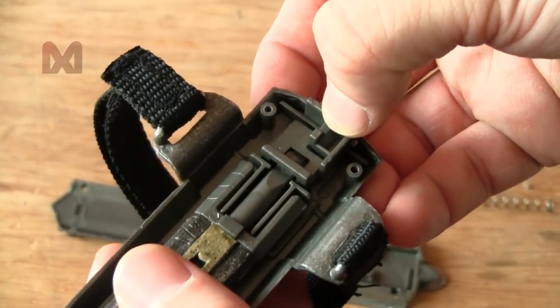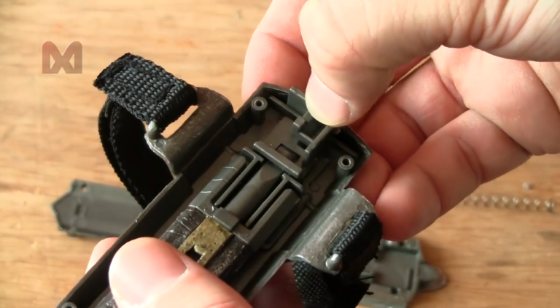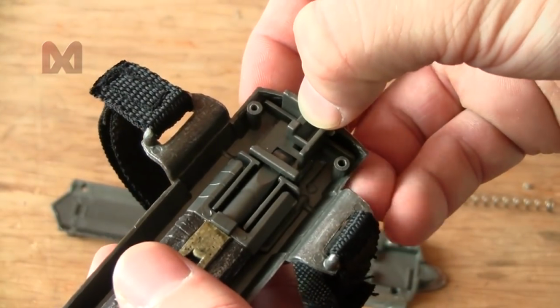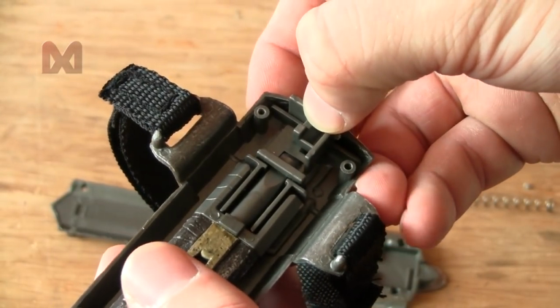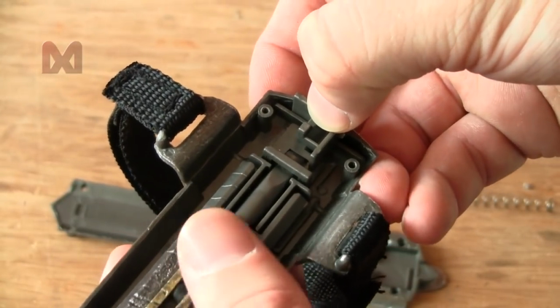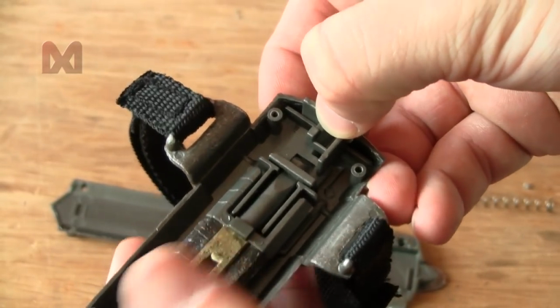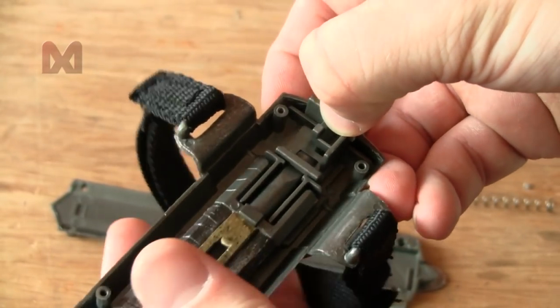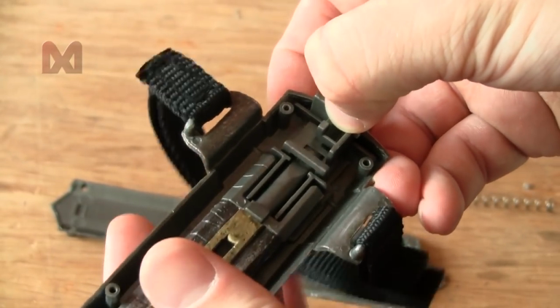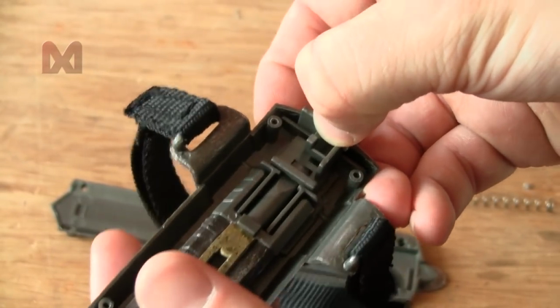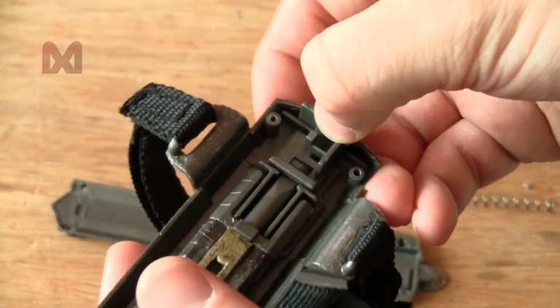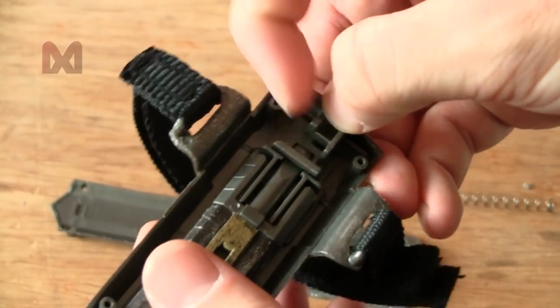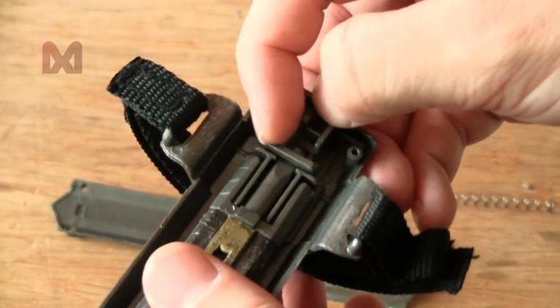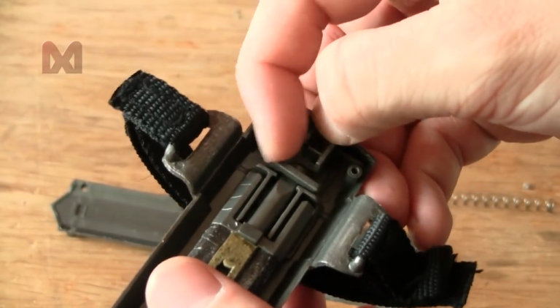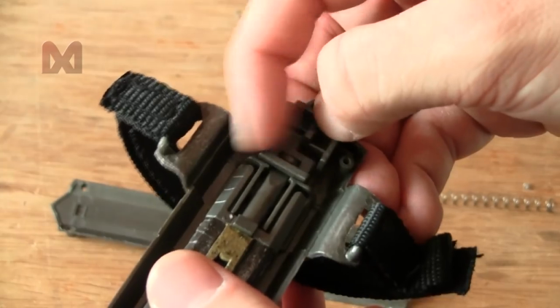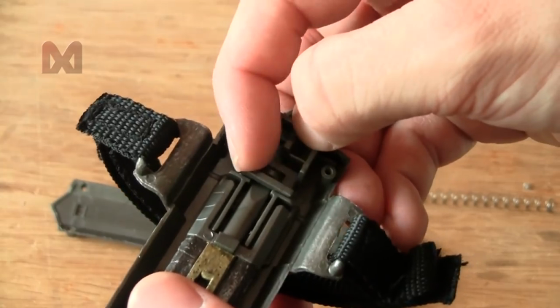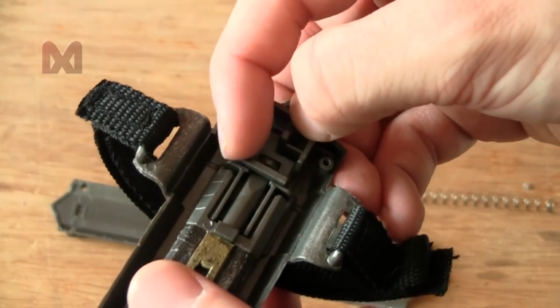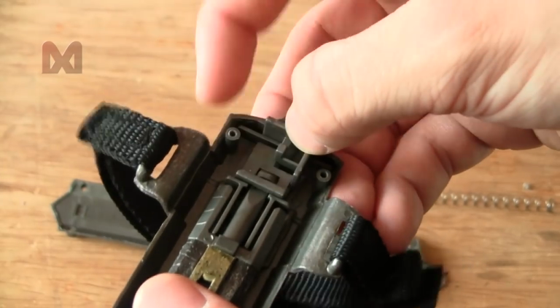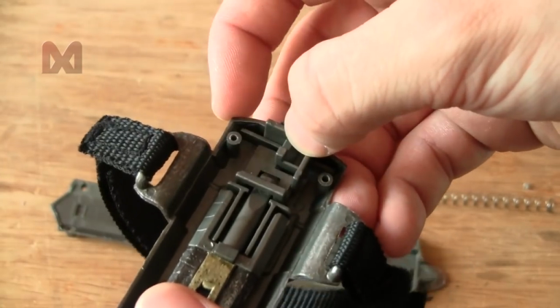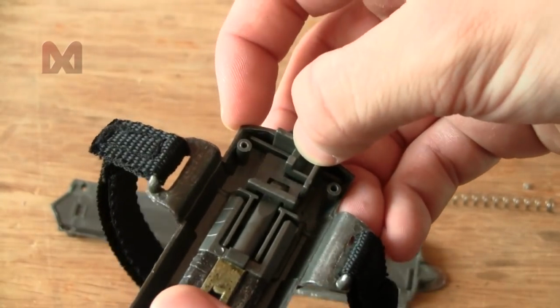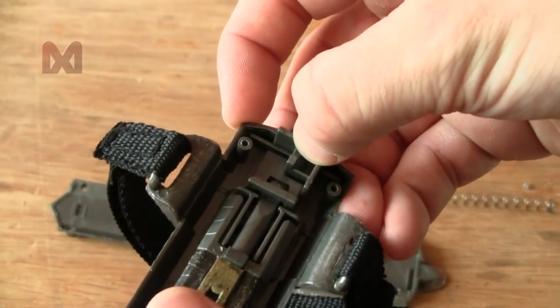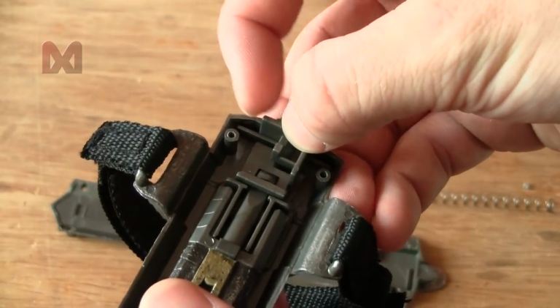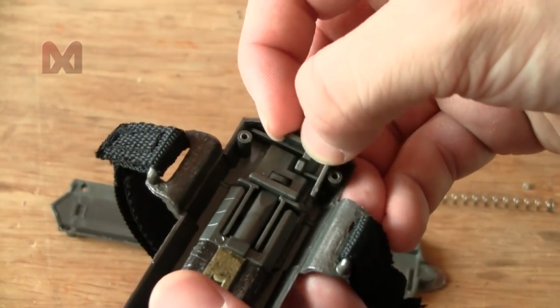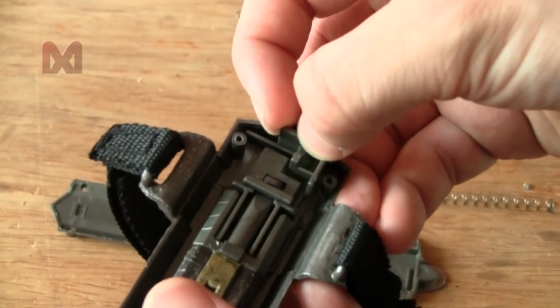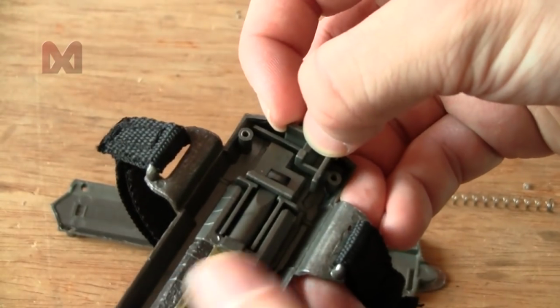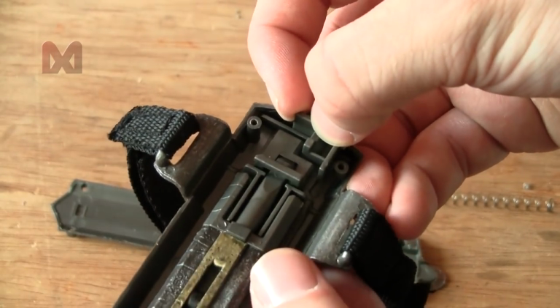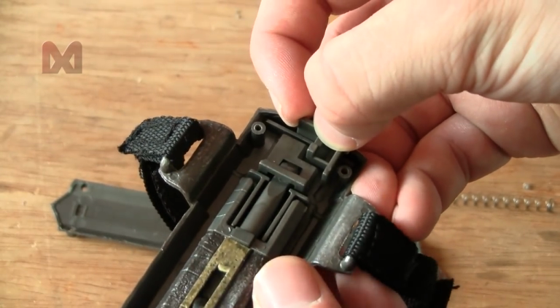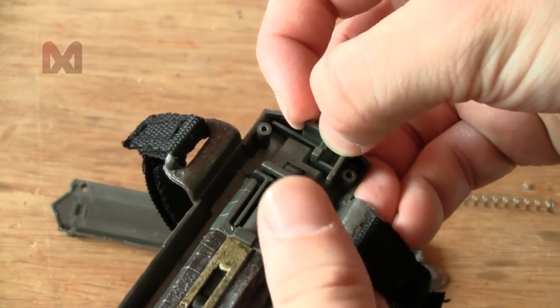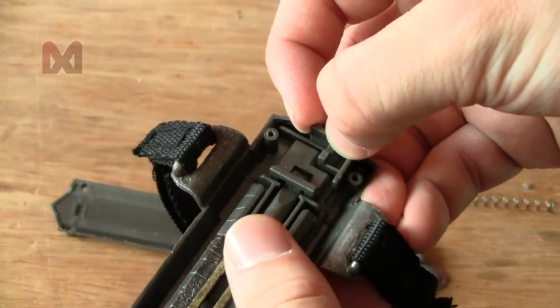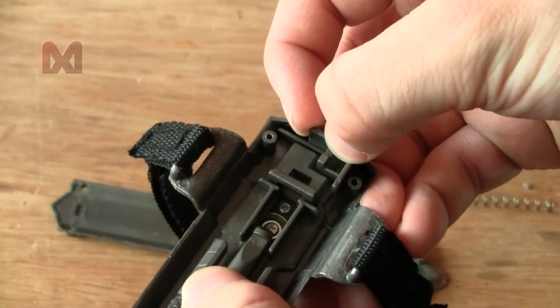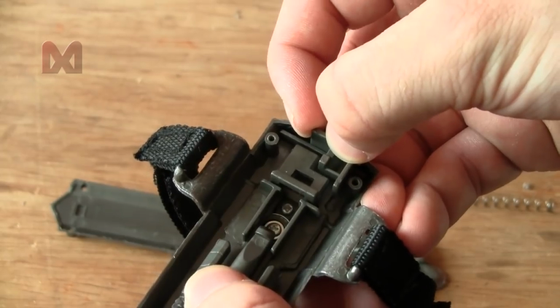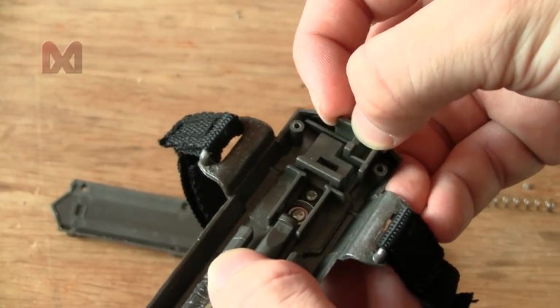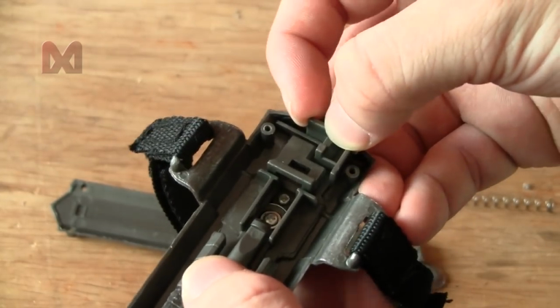Now it's locked so you cannot push this bar up. Now it's unlocked and you can push it up and it will shoot out.